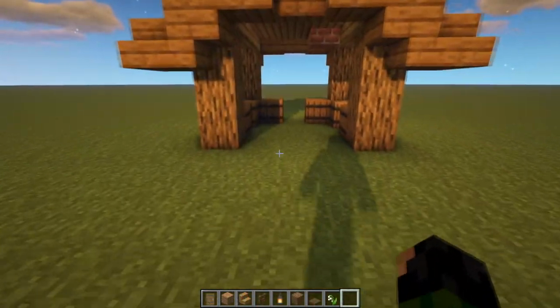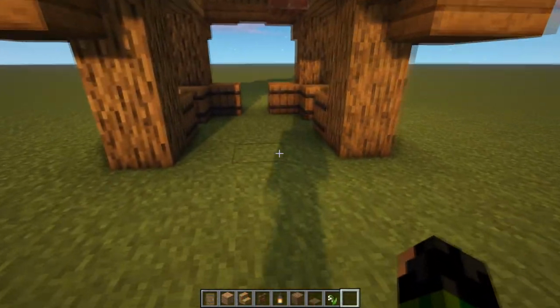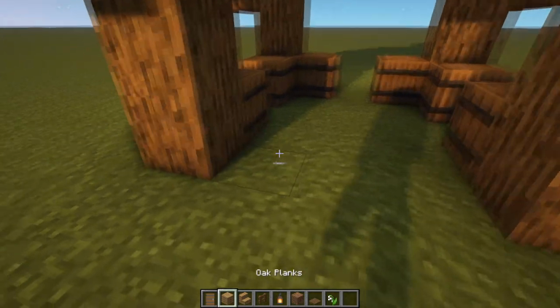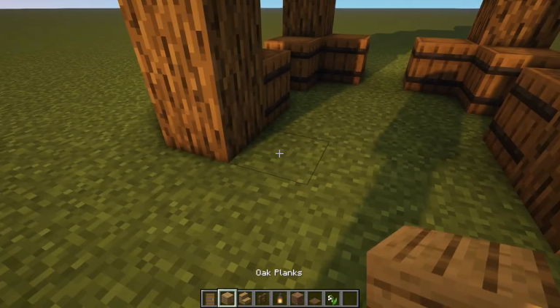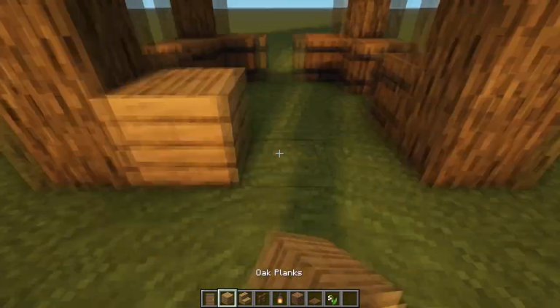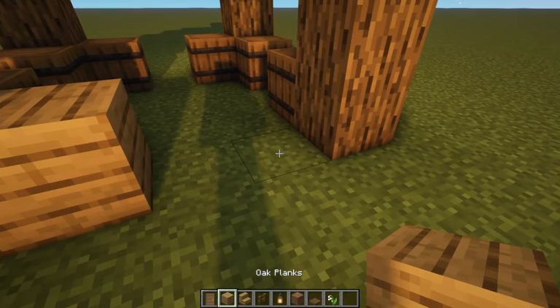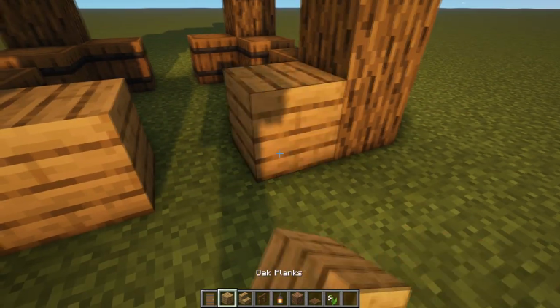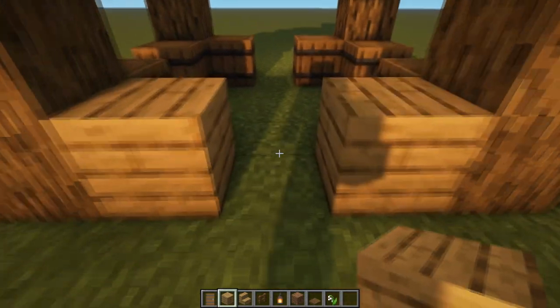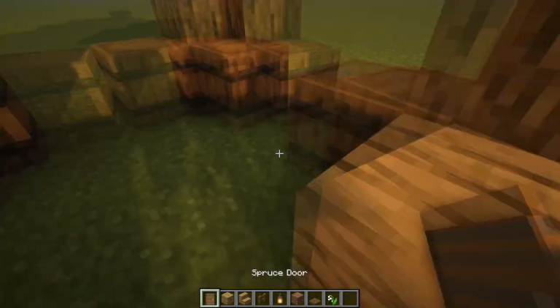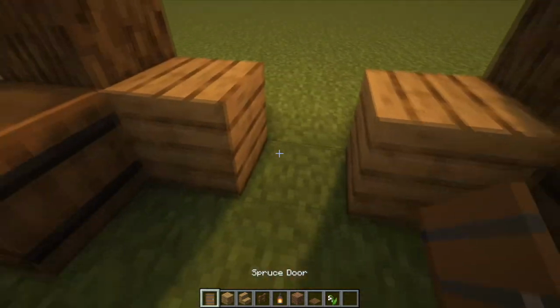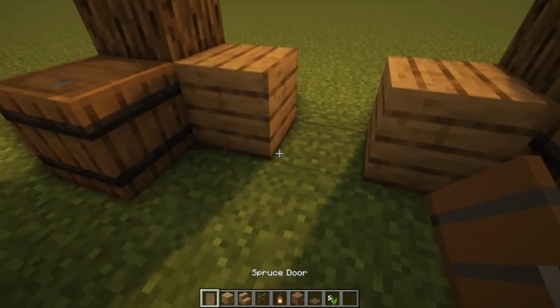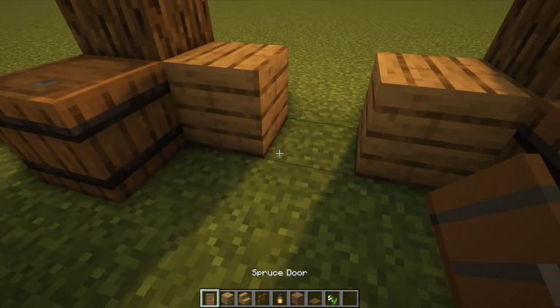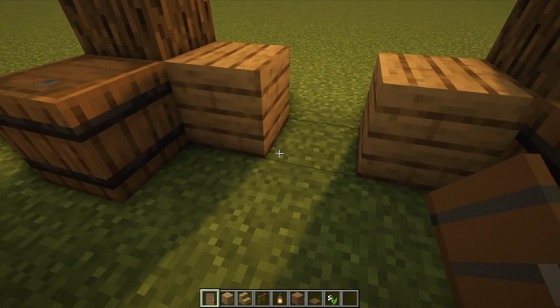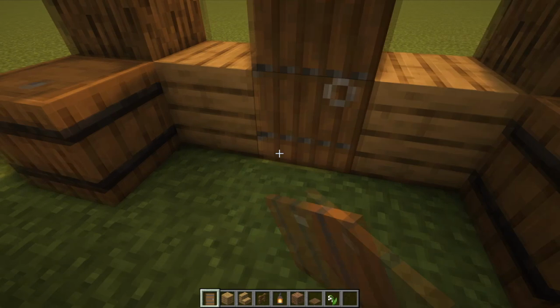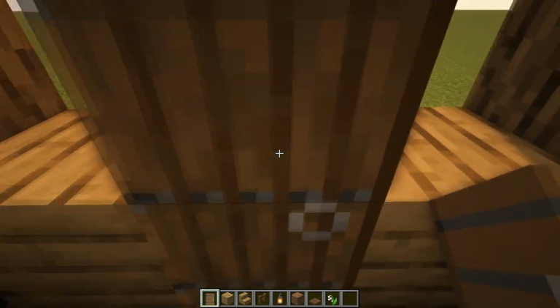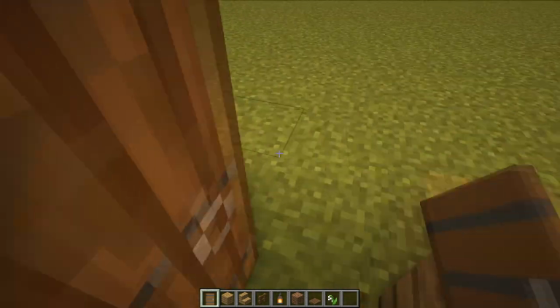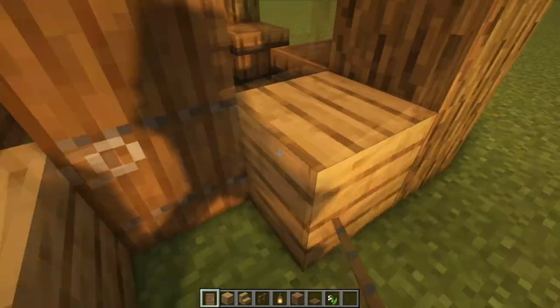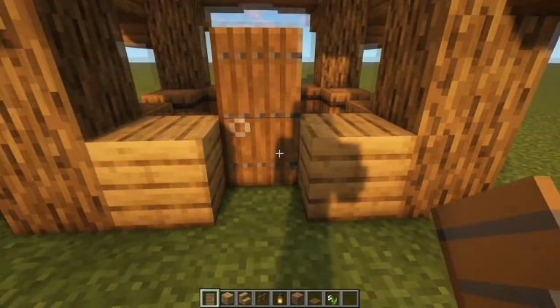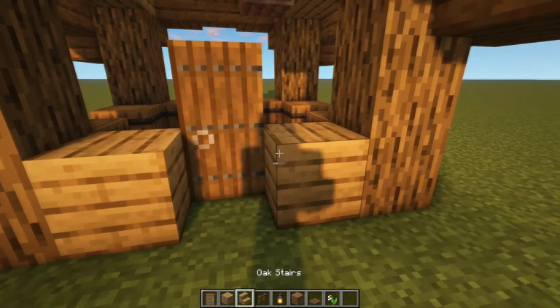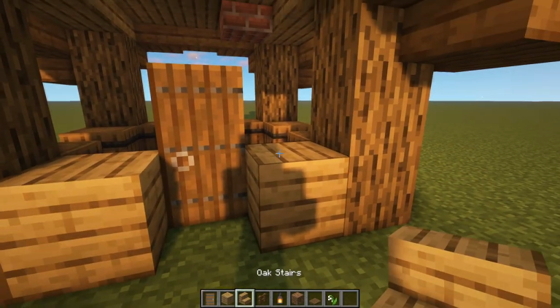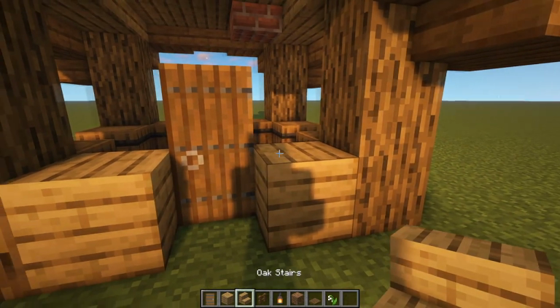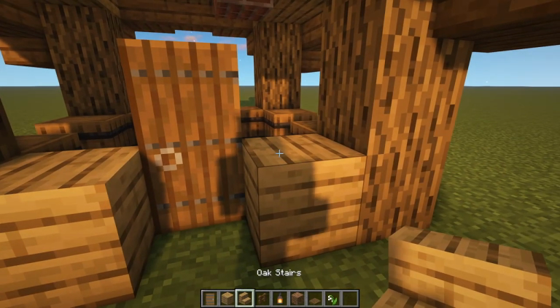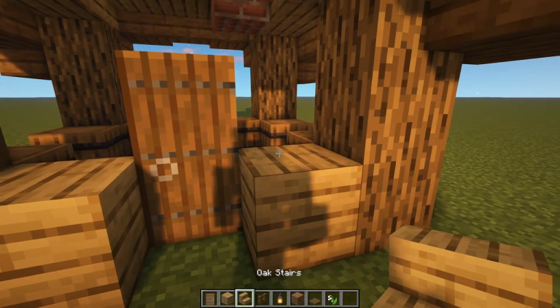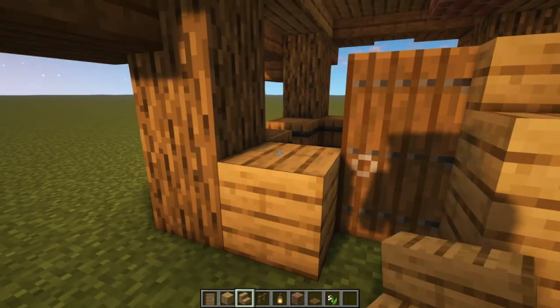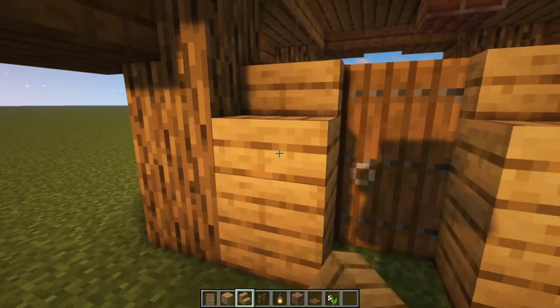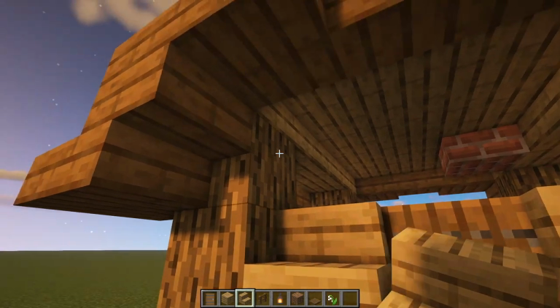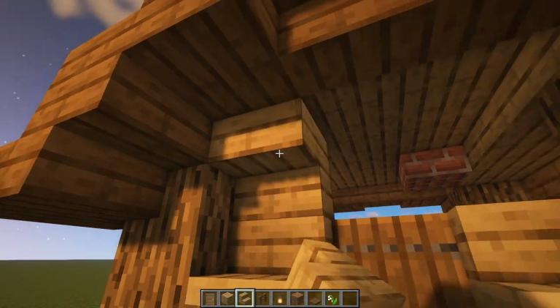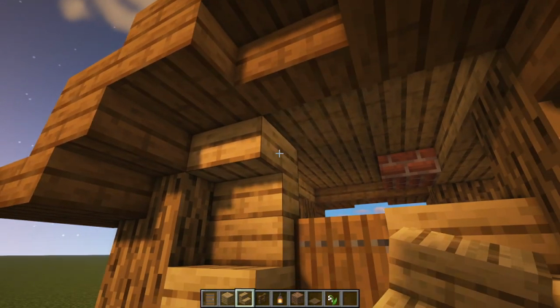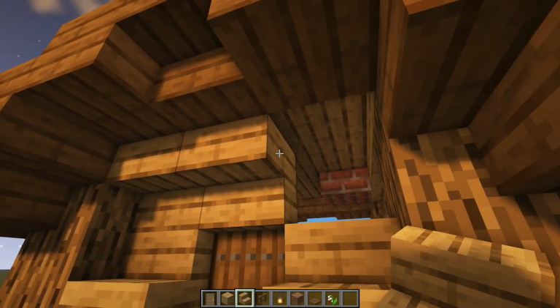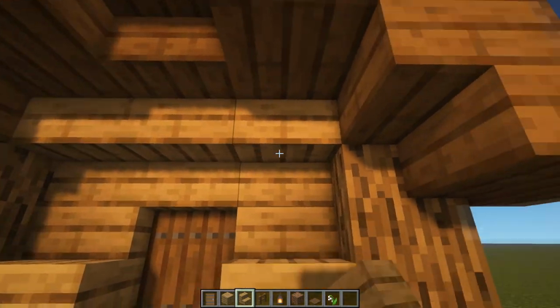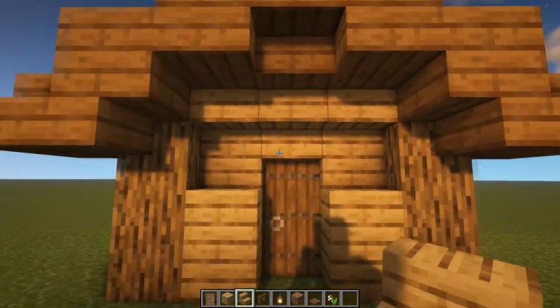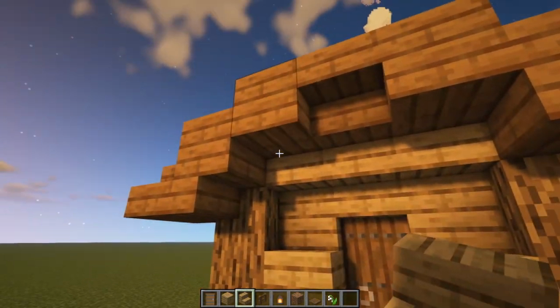For the front of the house, we can start by placing two oak planks on either side like this, and then stepping inside, placing our door at the back of that block there just to add in a little bit of depth, and then two stairs on top of those blocks, with three upside down ones above it.